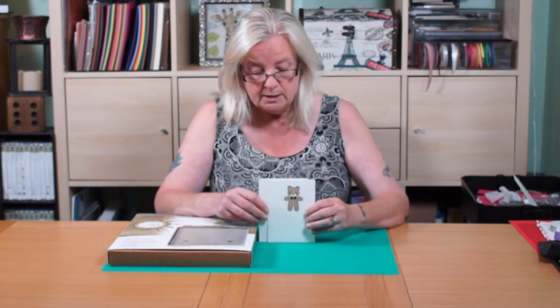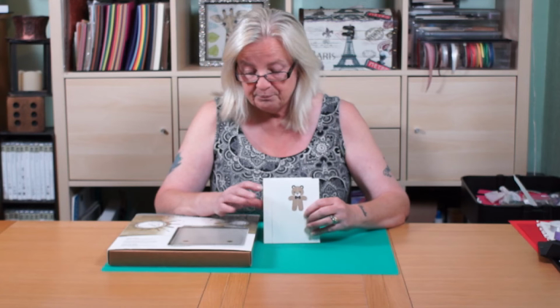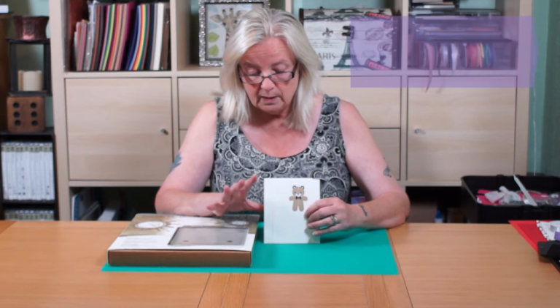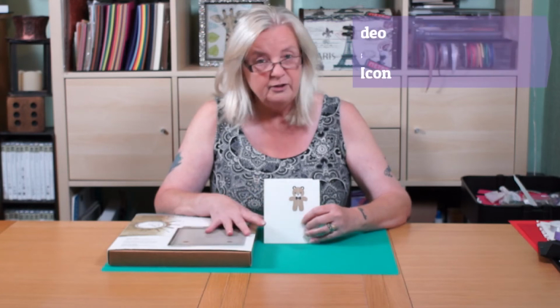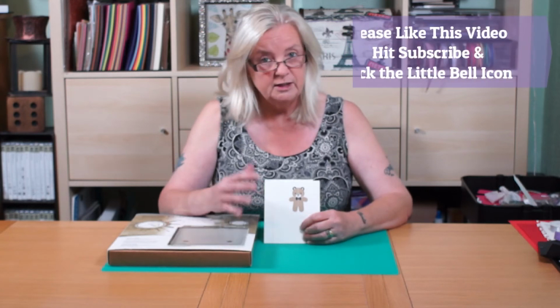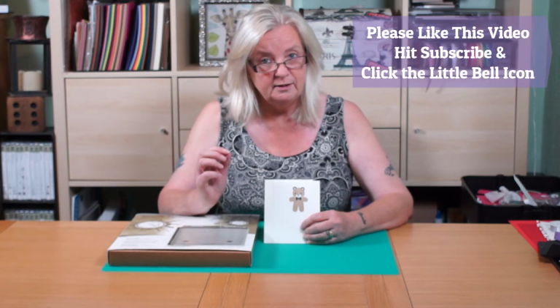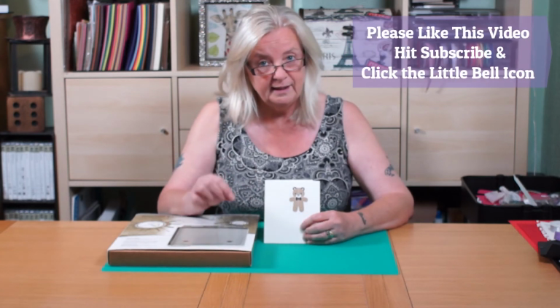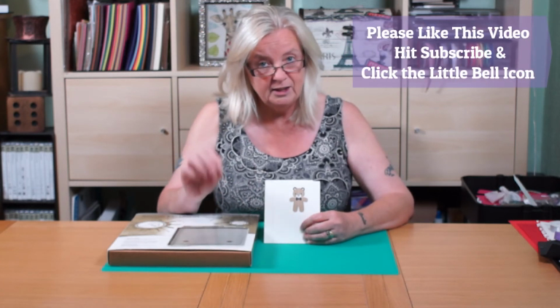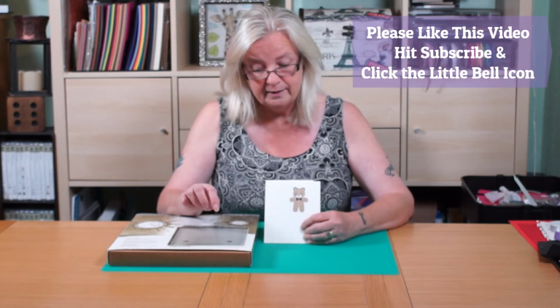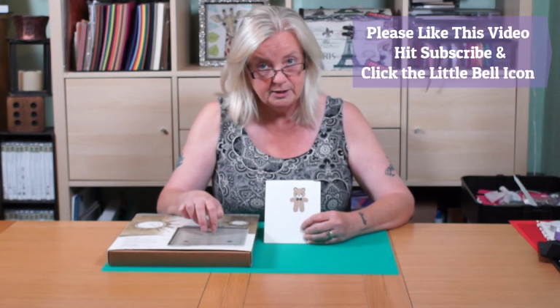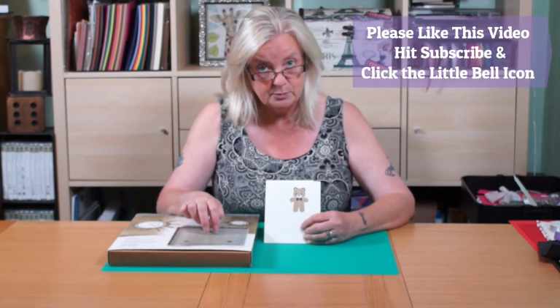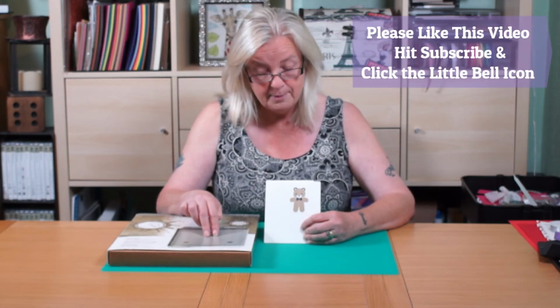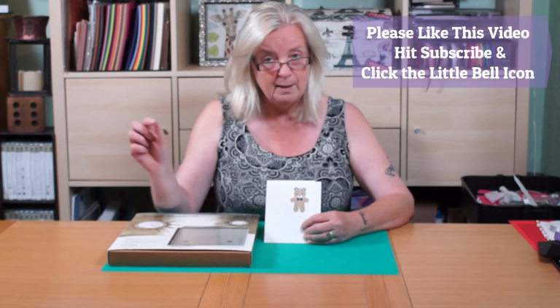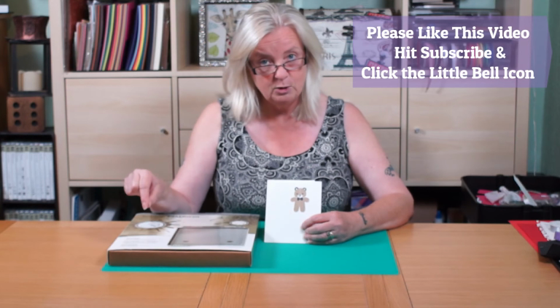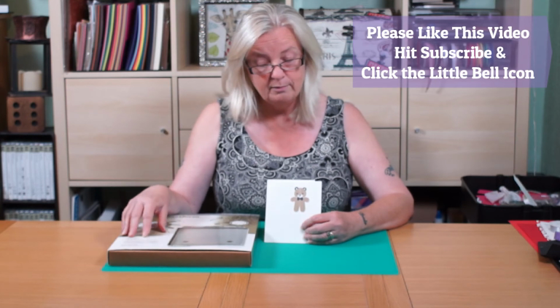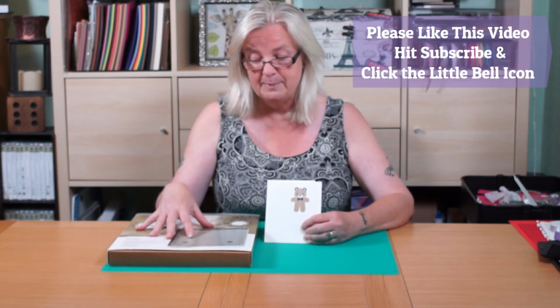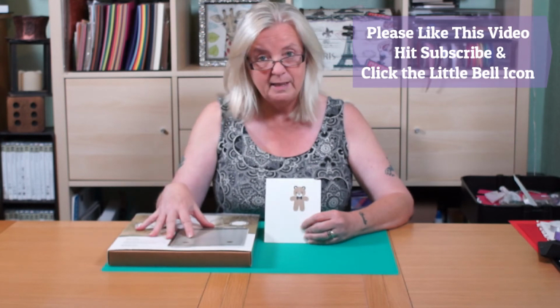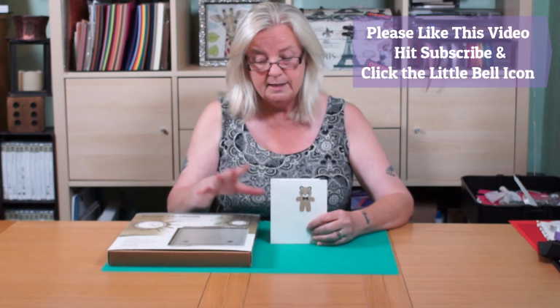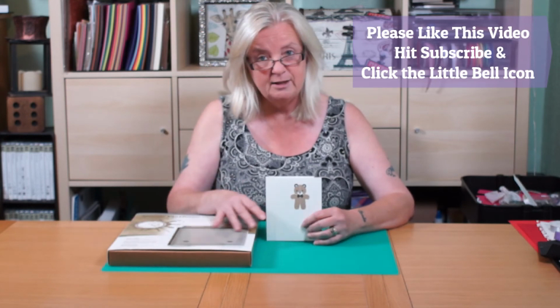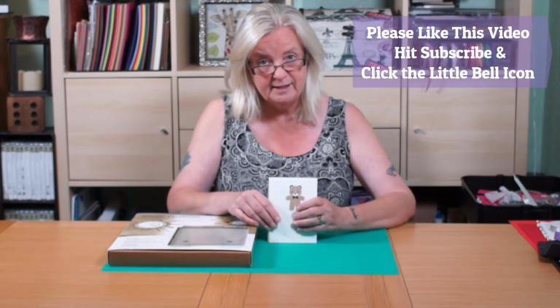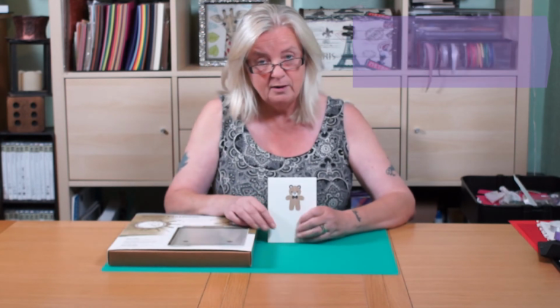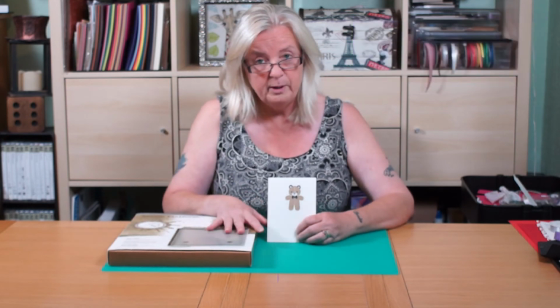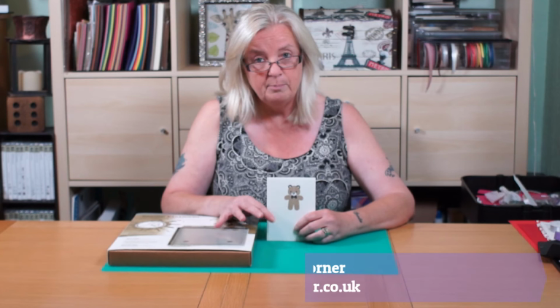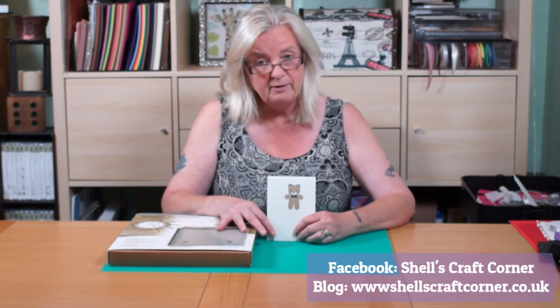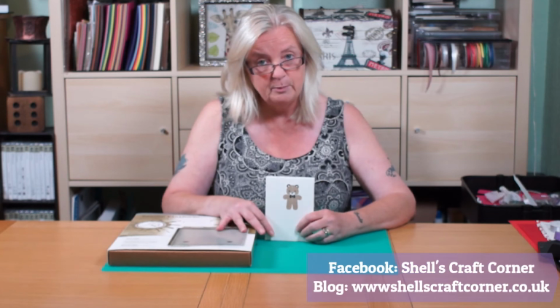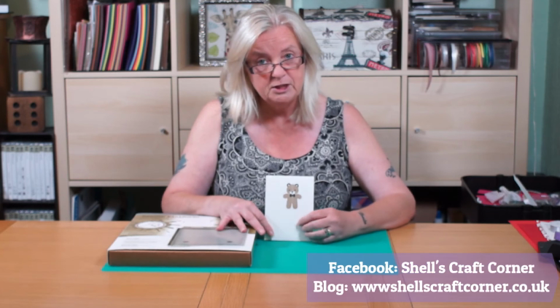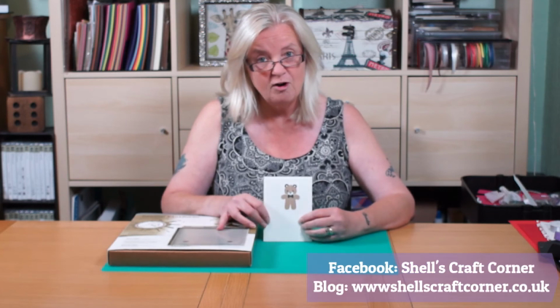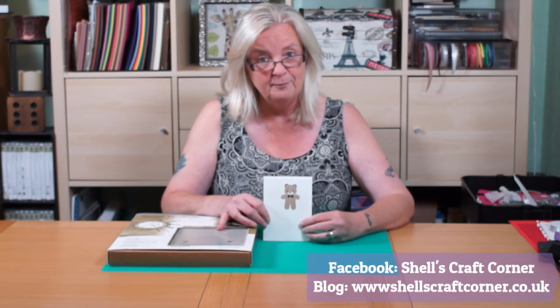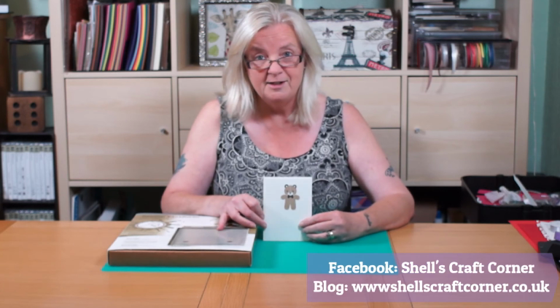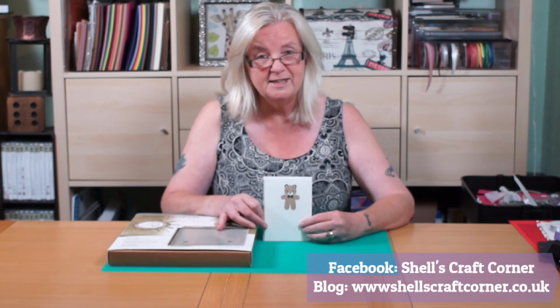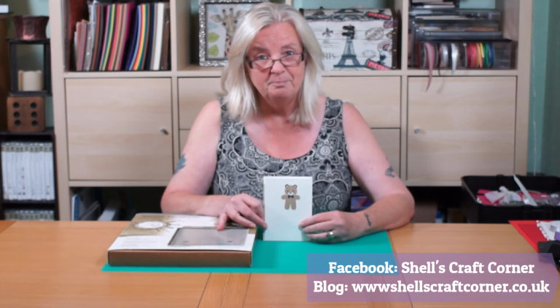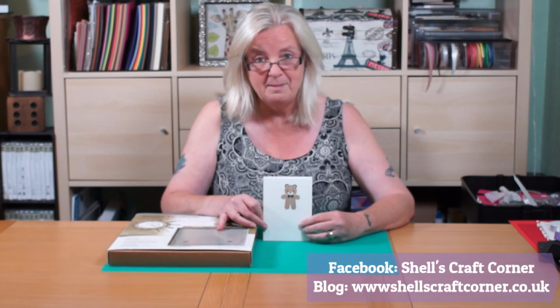So if you could click and like, and subscribe, and push the little bell — that makes me happy. The details of this will be on my blog and my Facebook page, Shells Craft Corner. Until next time, bye bye.